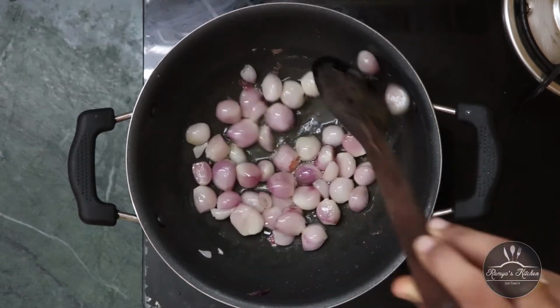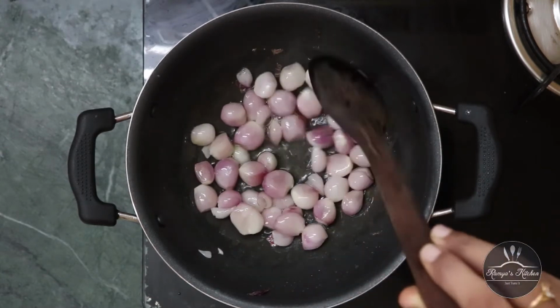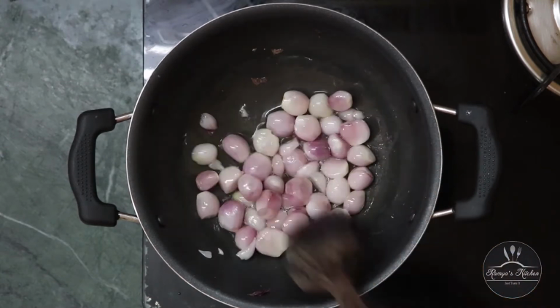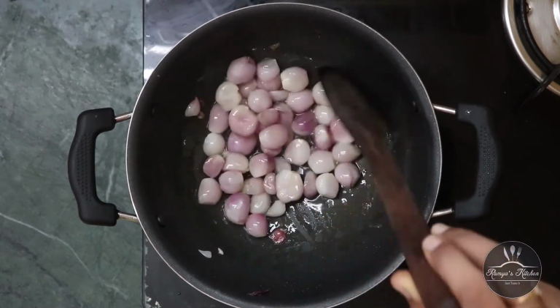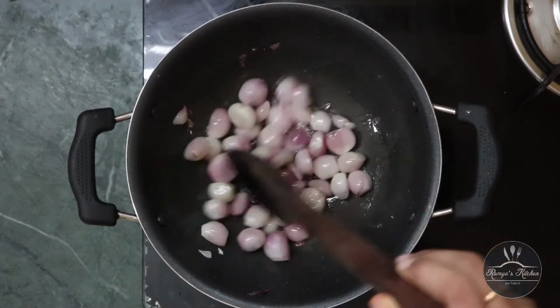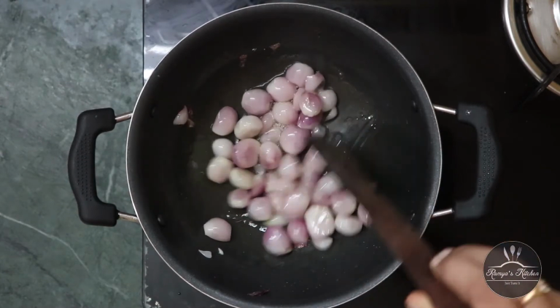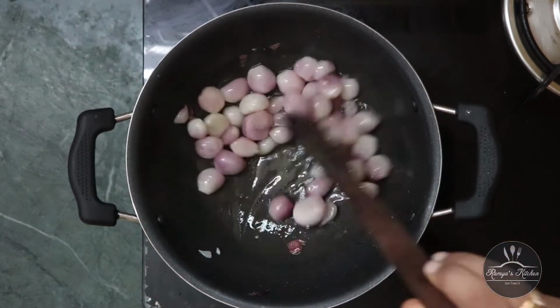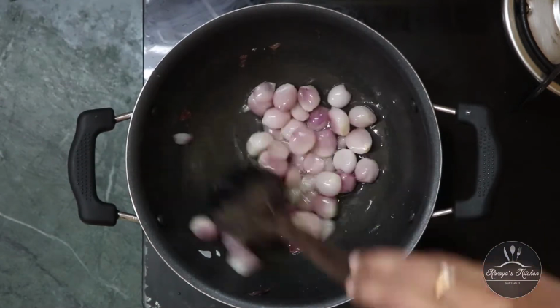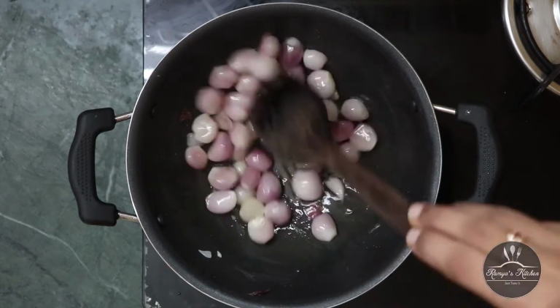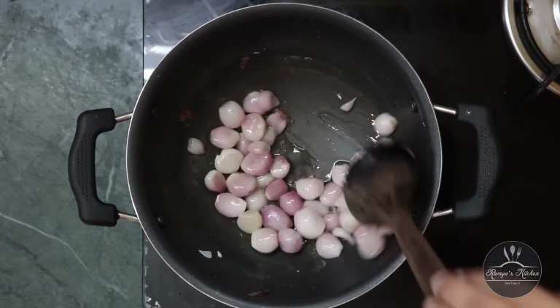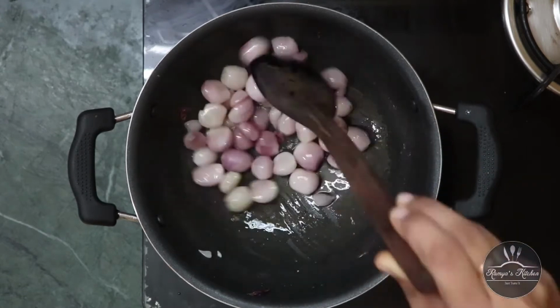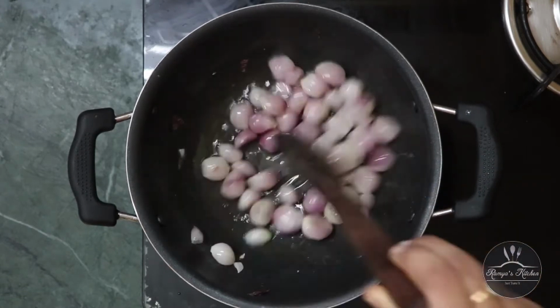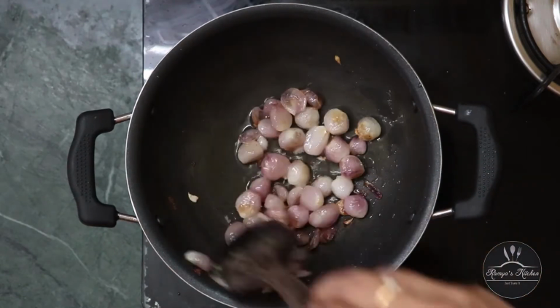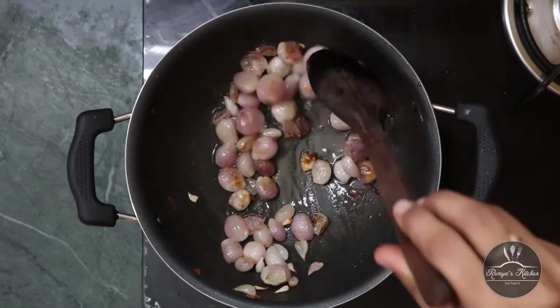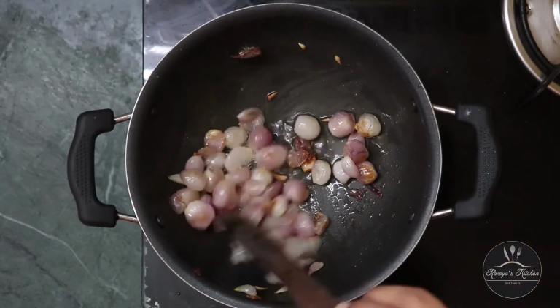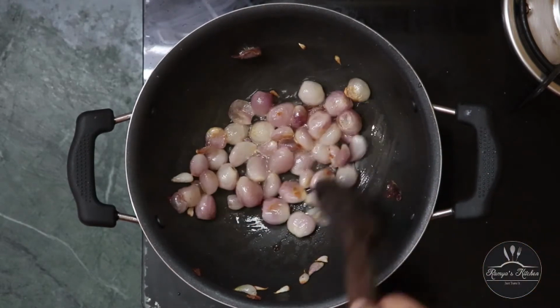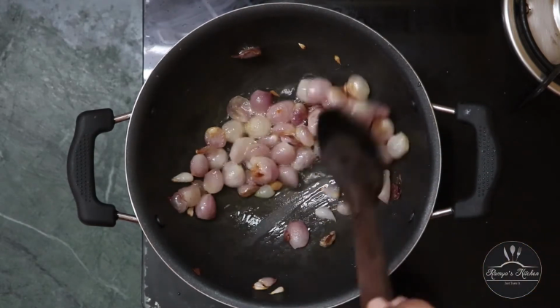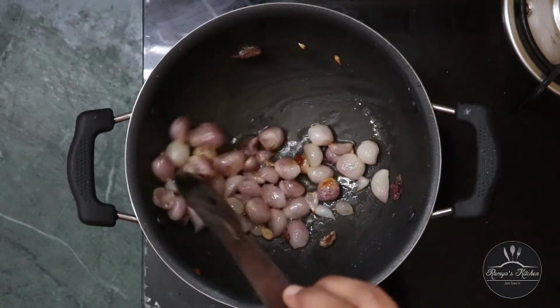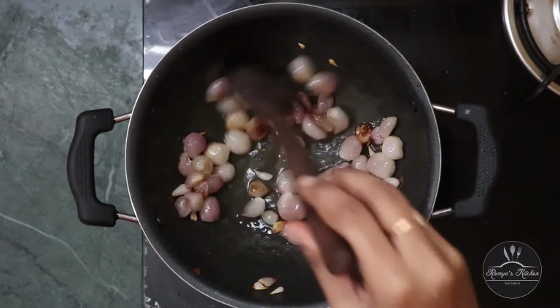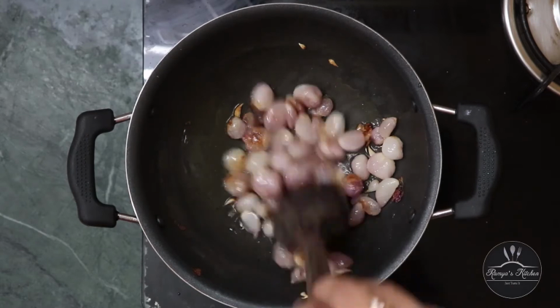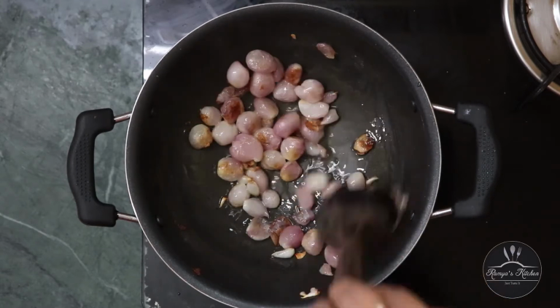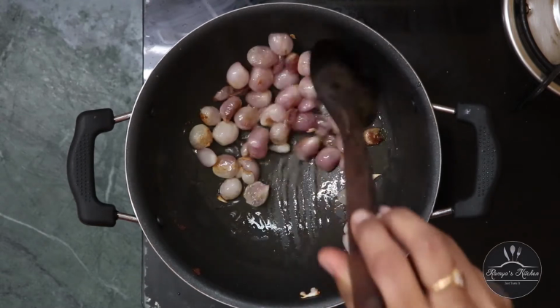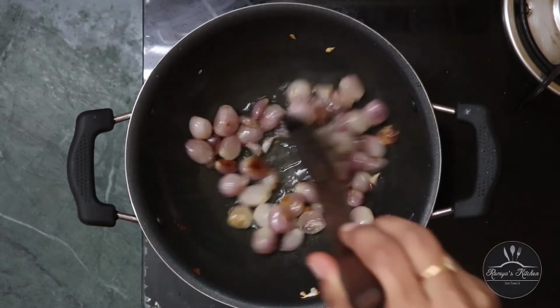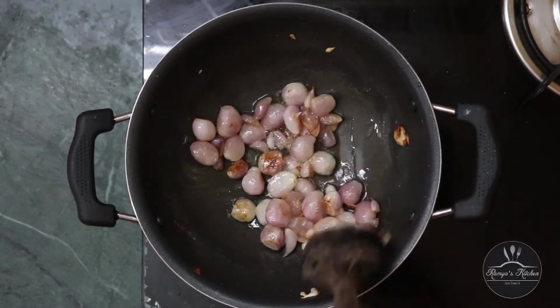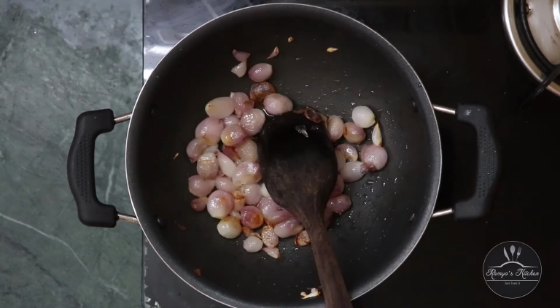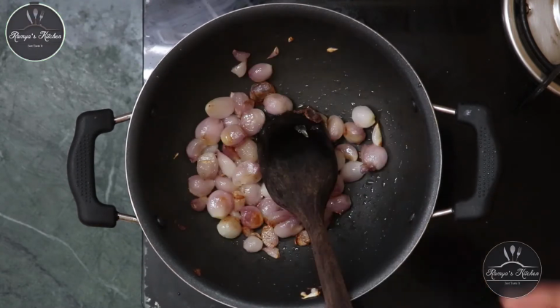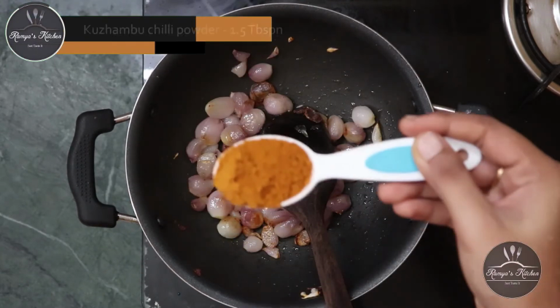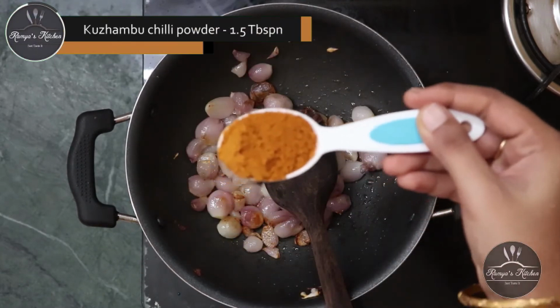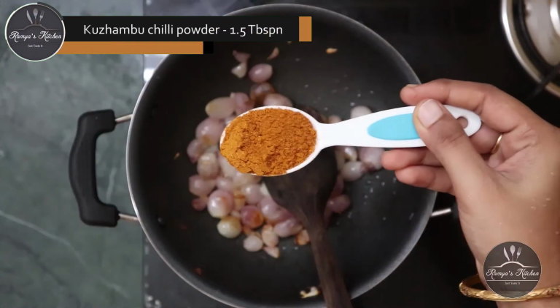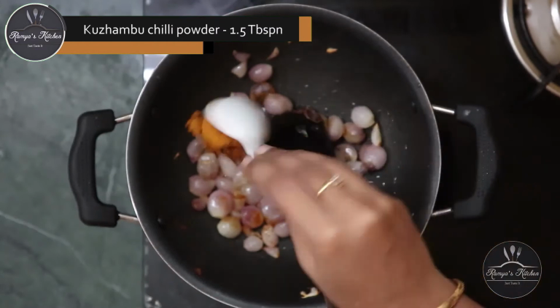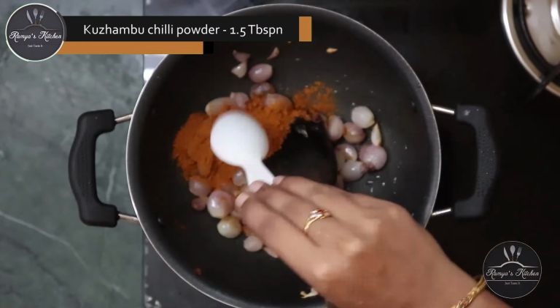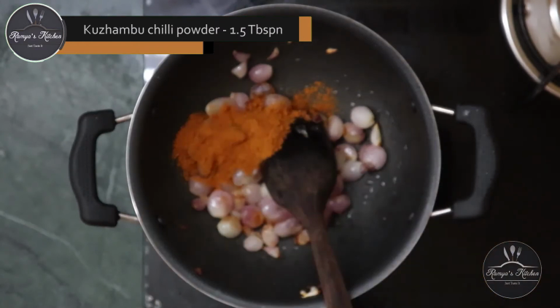This is a very good pan. Let's take a look at the pan. Now we will add 1 tablespoon.